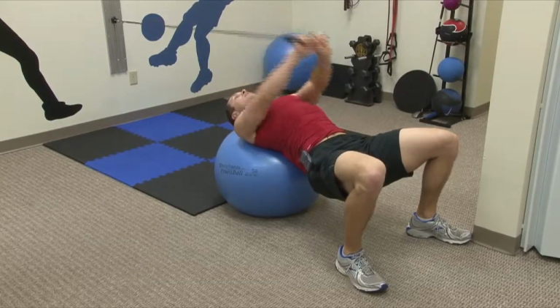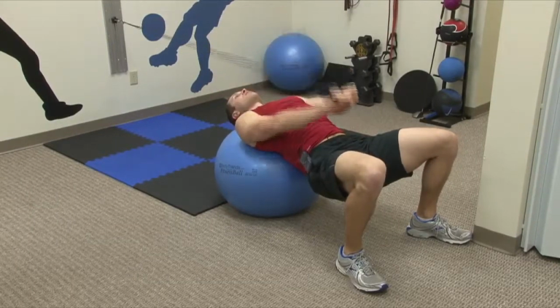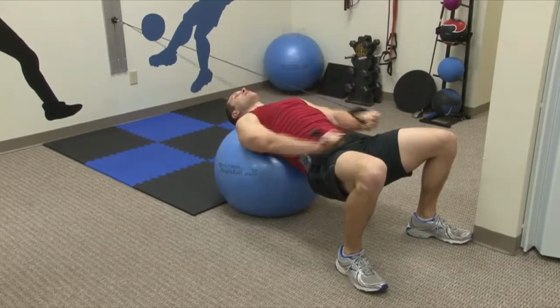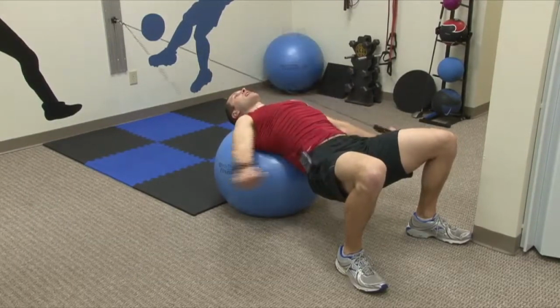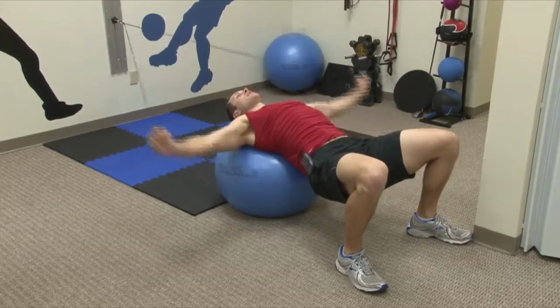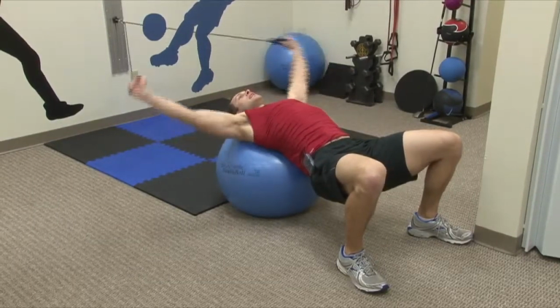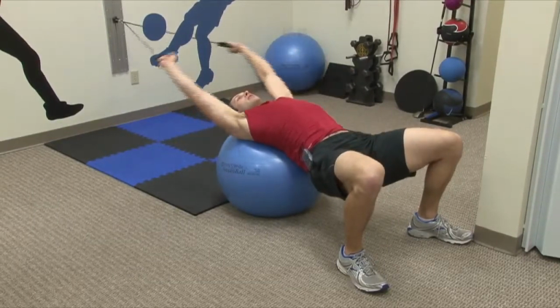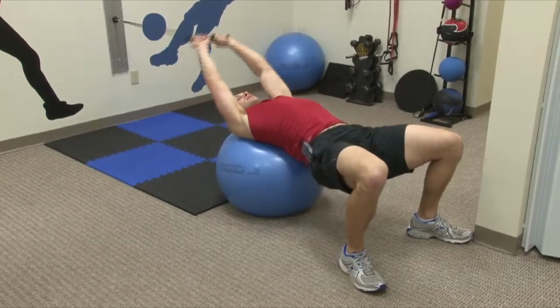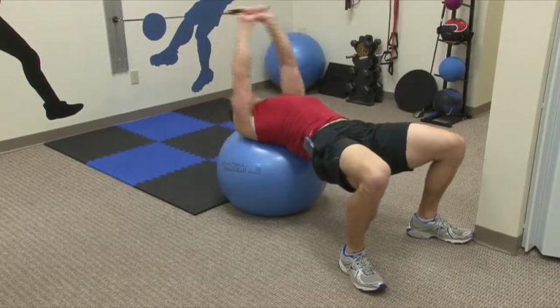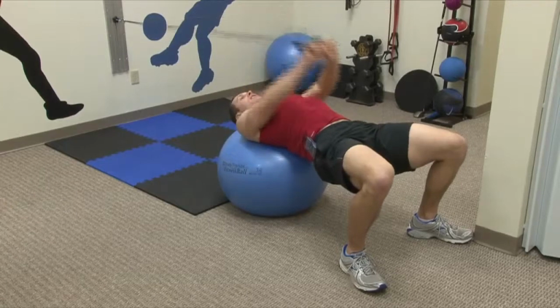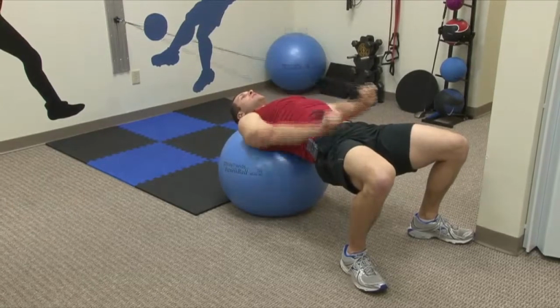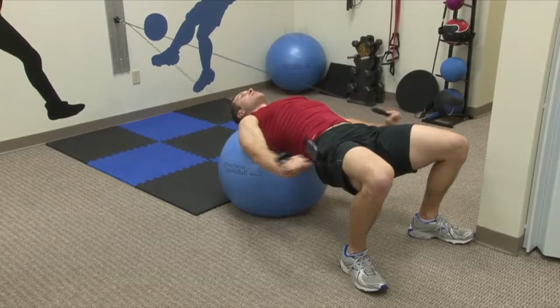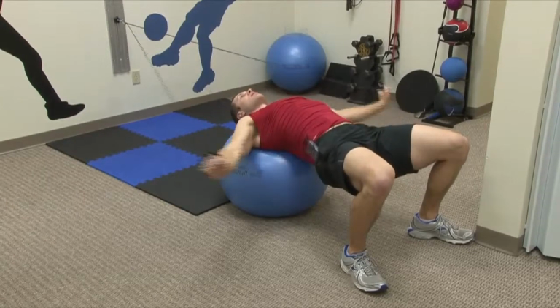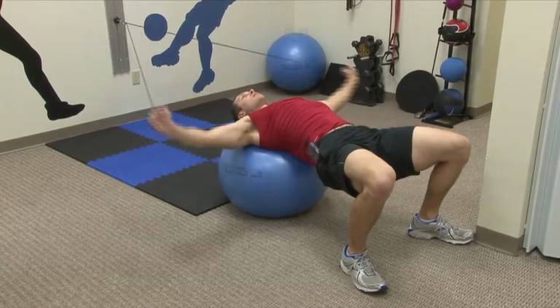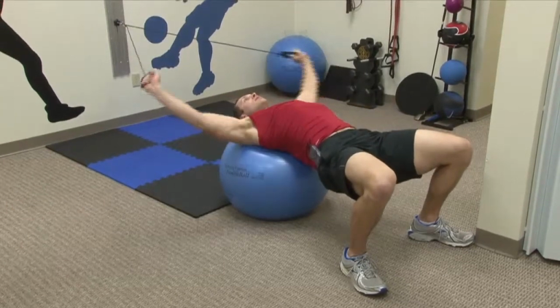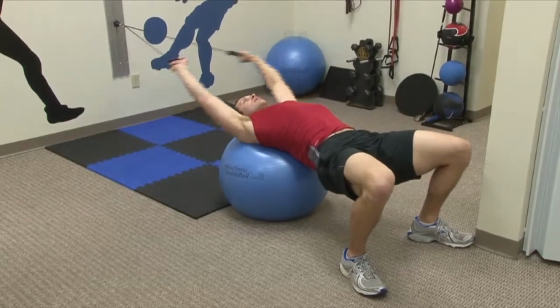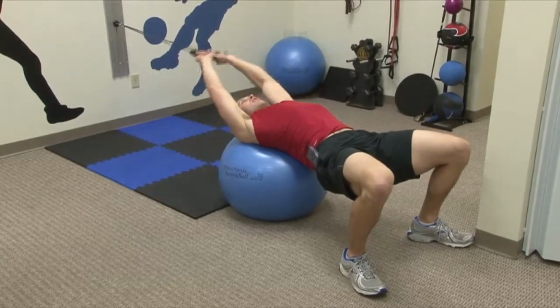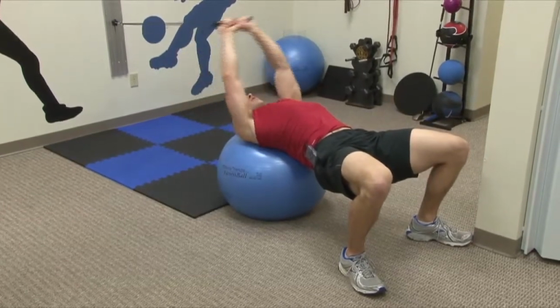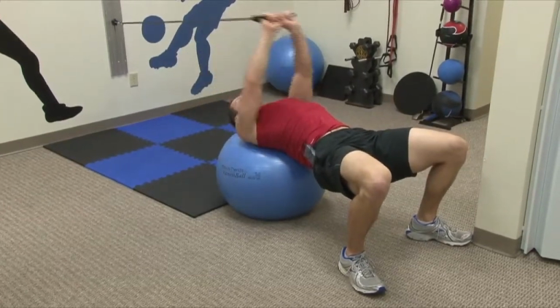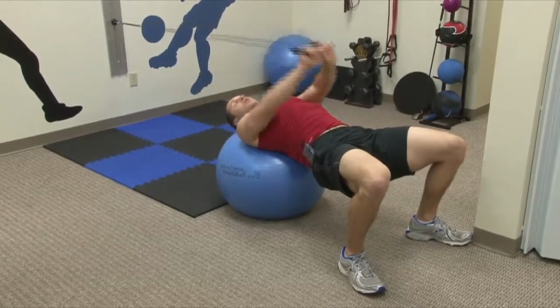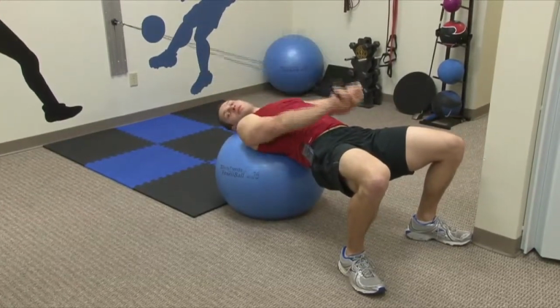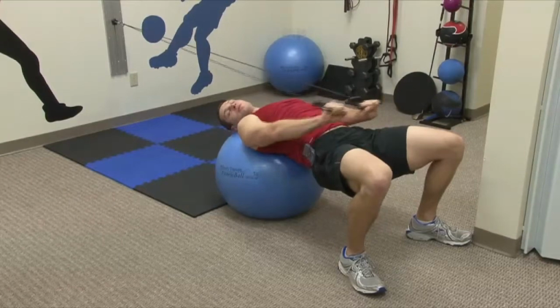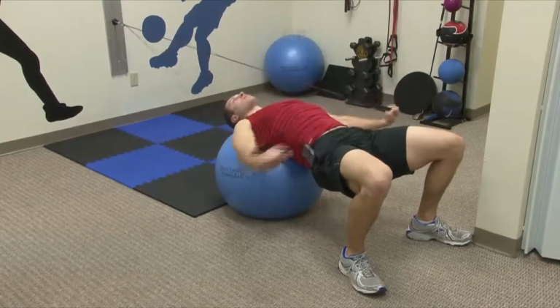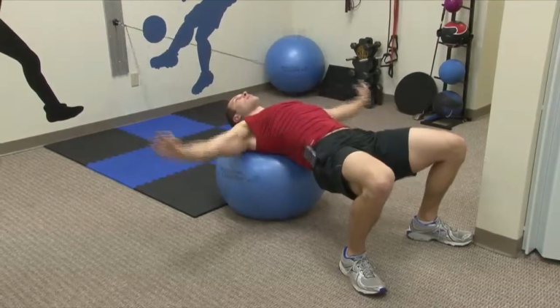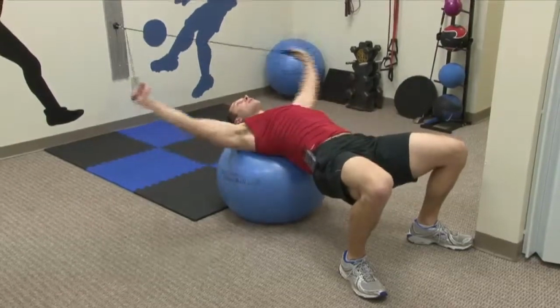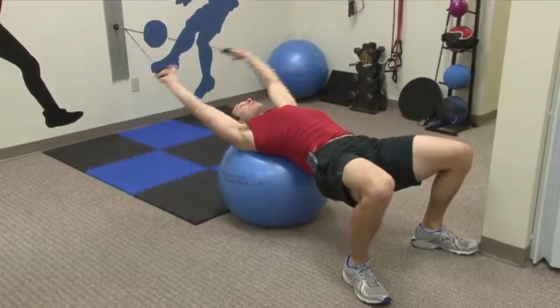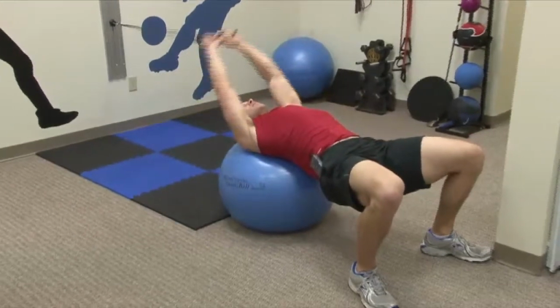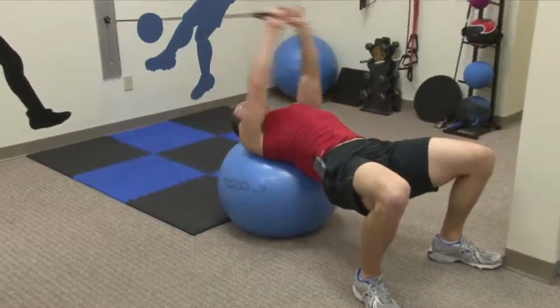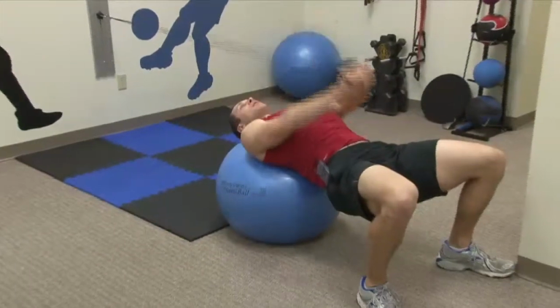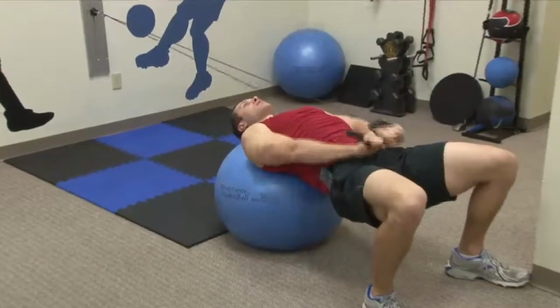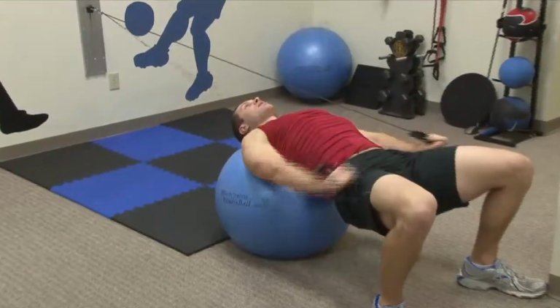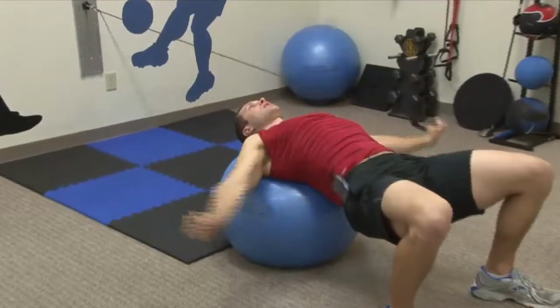Down, fly out, together. So again, keep the behind off the ball to engage that core. One more time — down, and here.